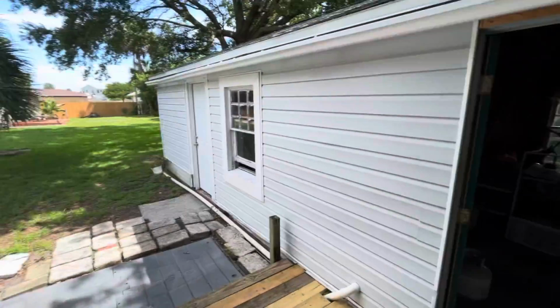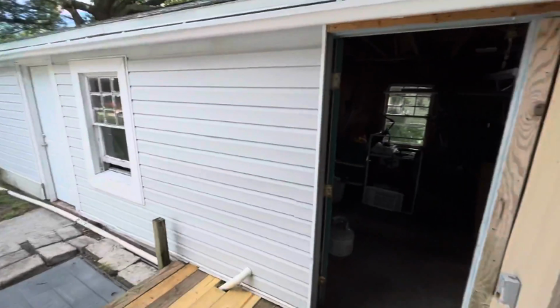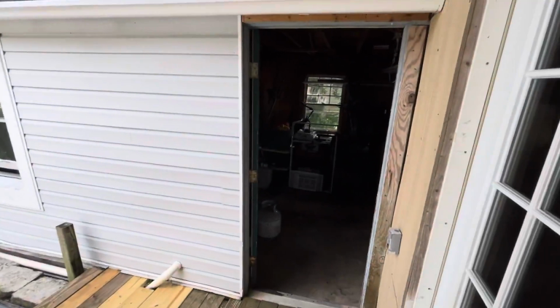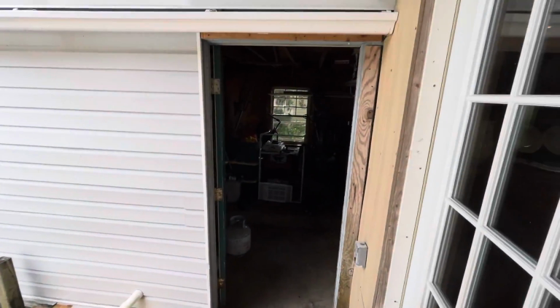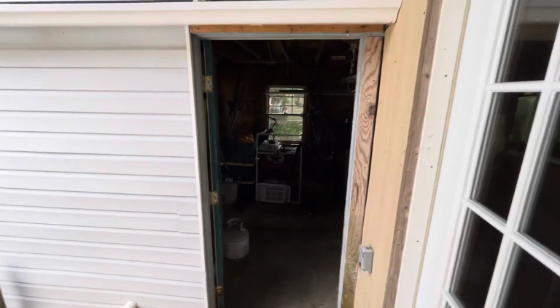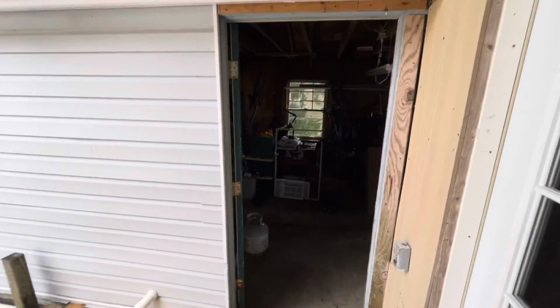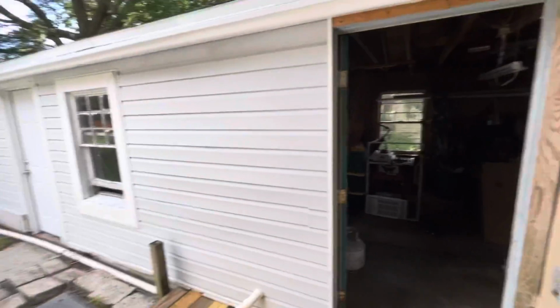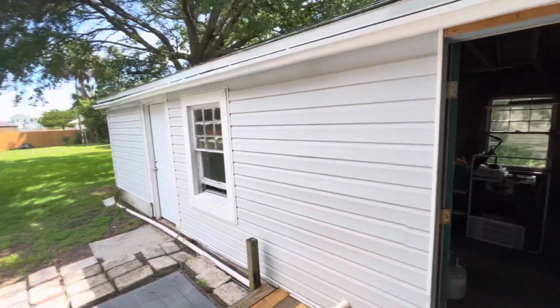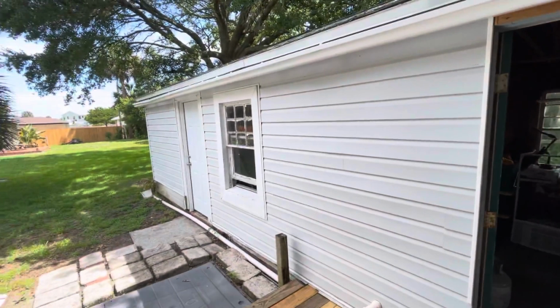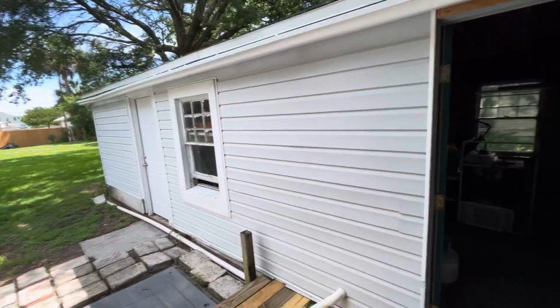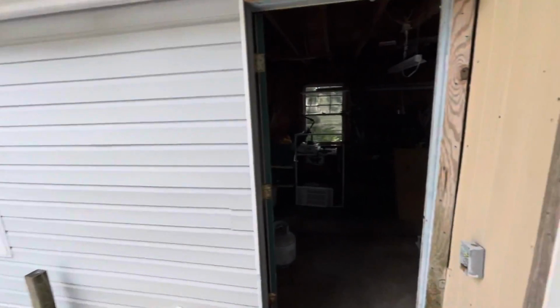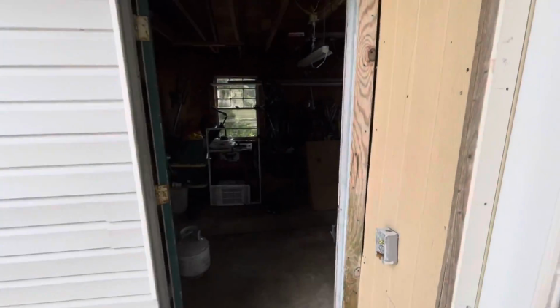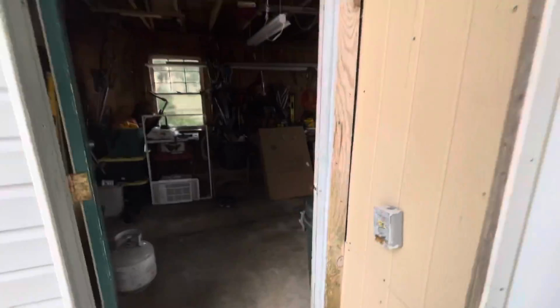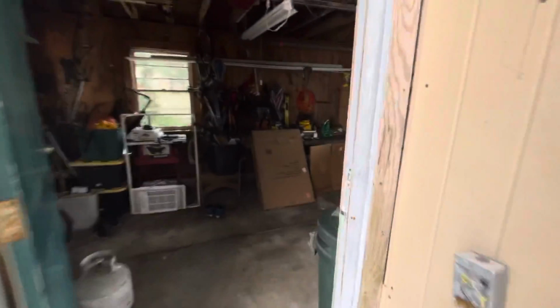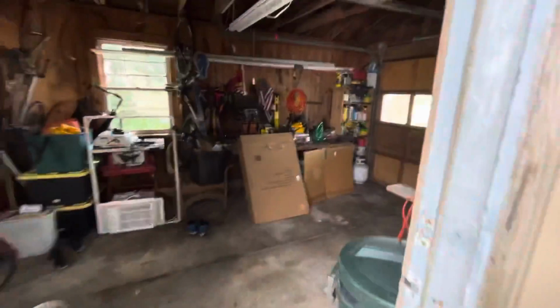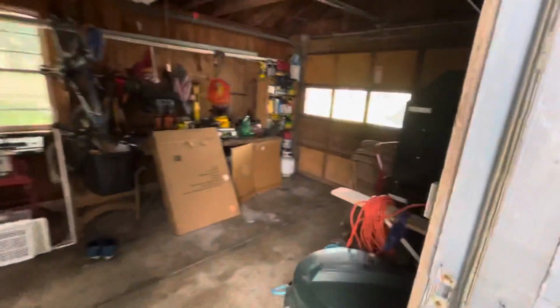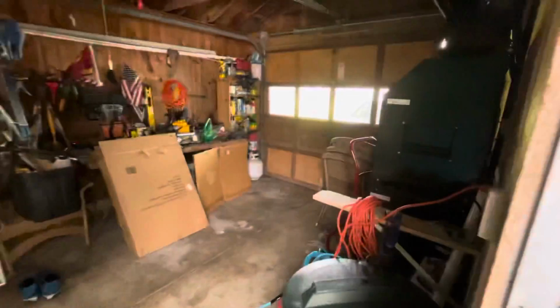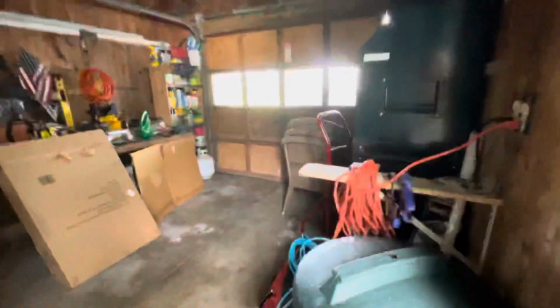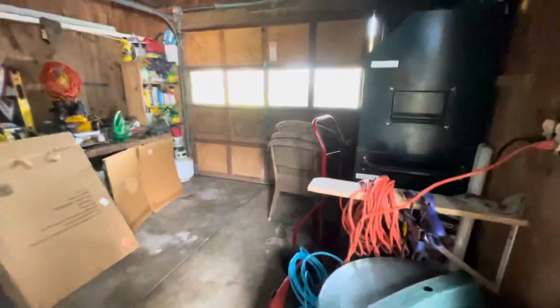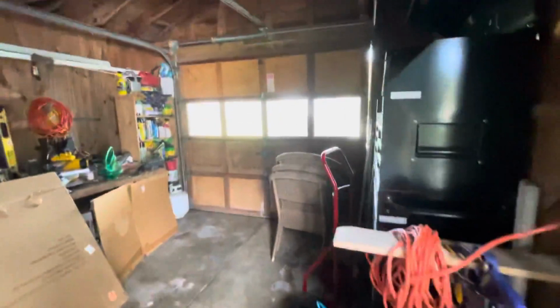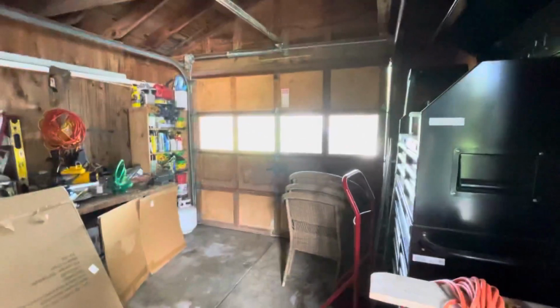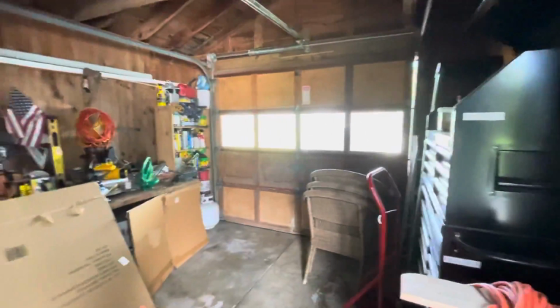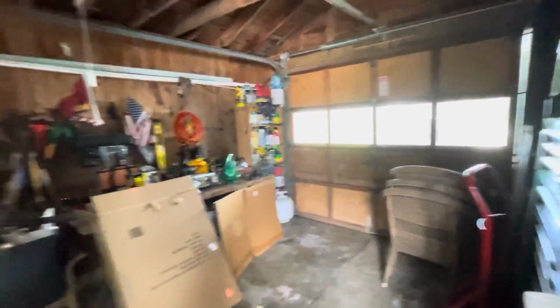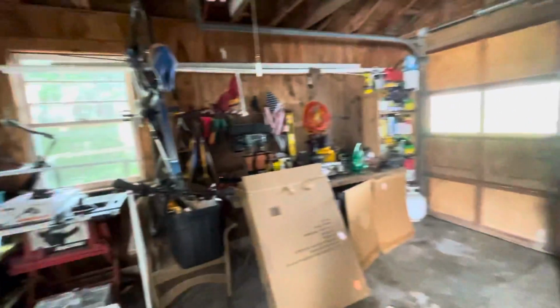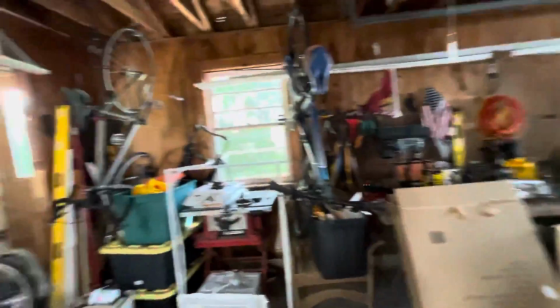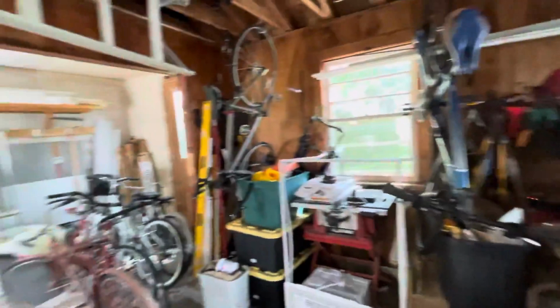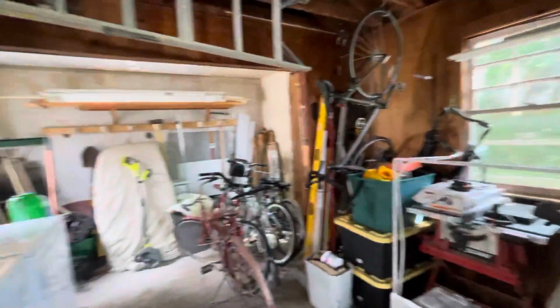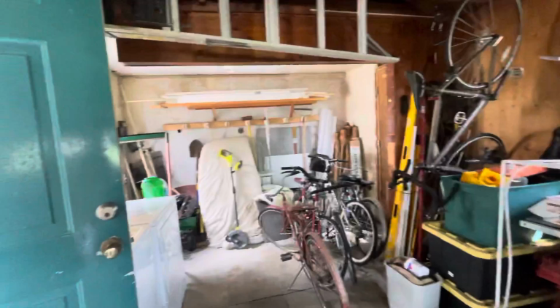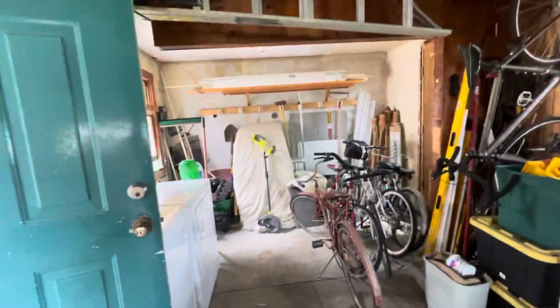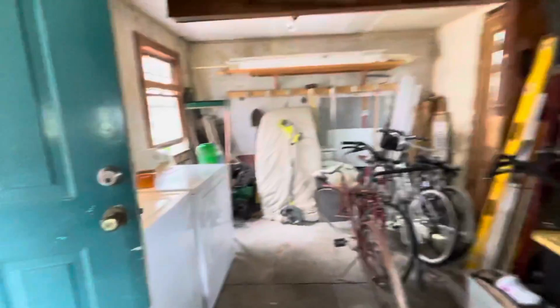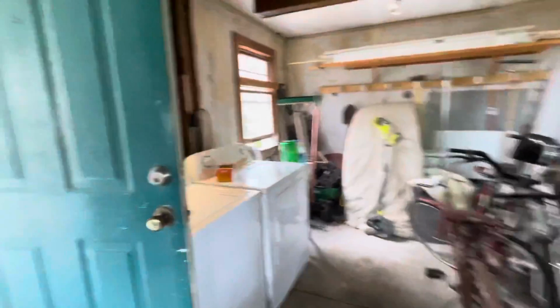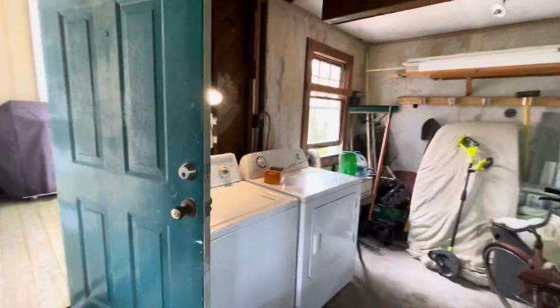There they have the storage shed. Garage, I guess. Got washer and dryer out here.